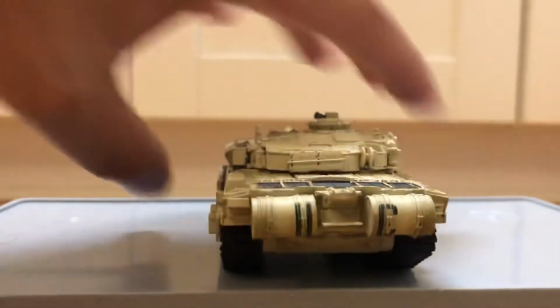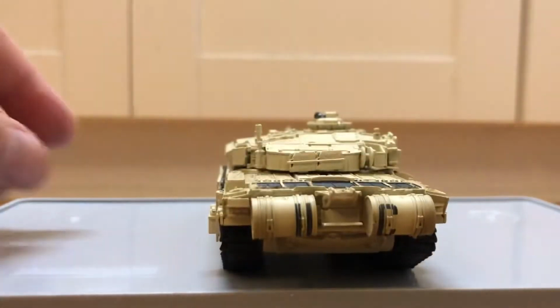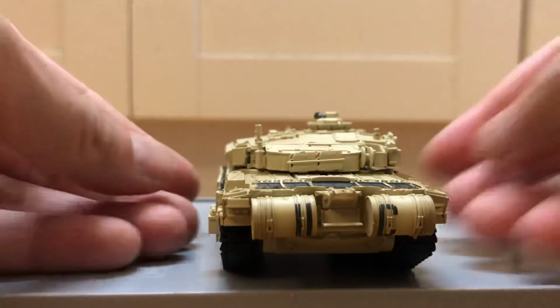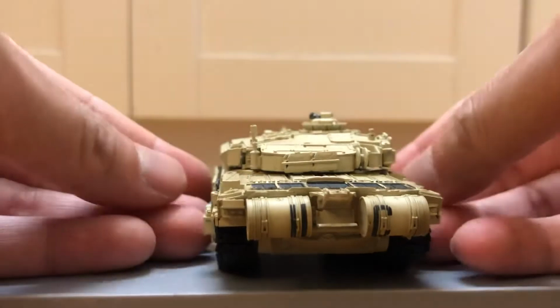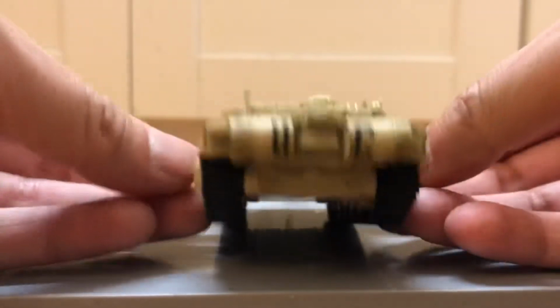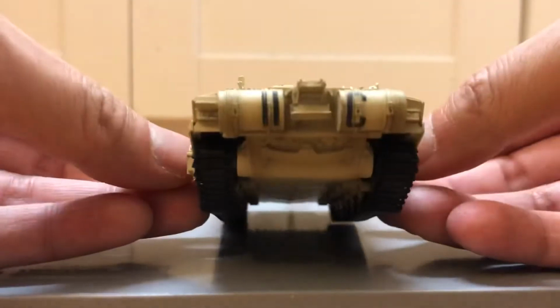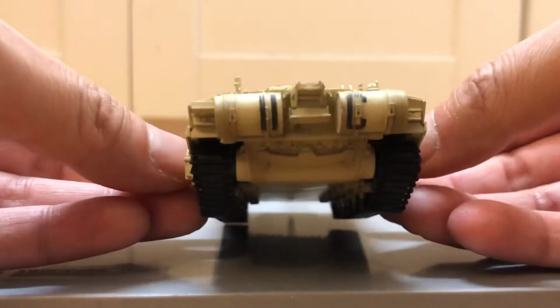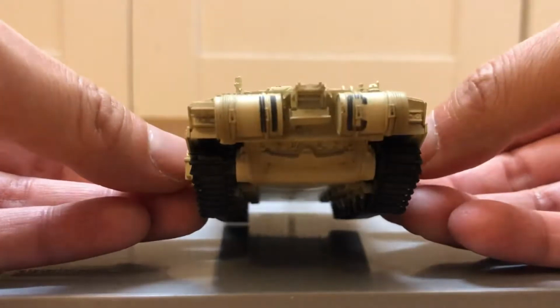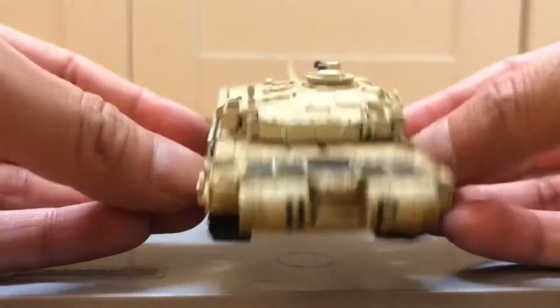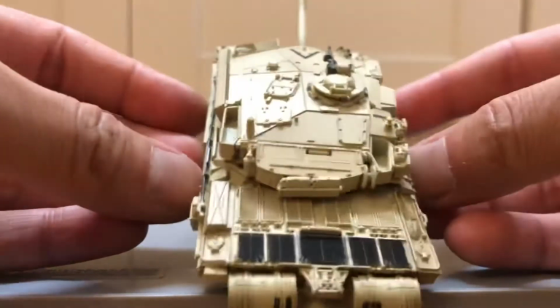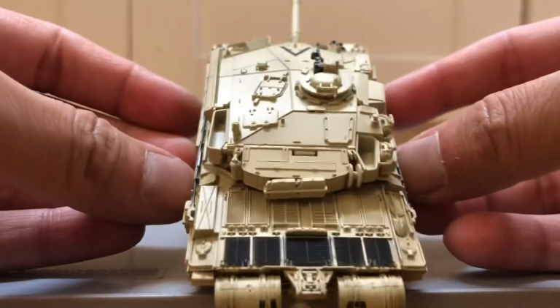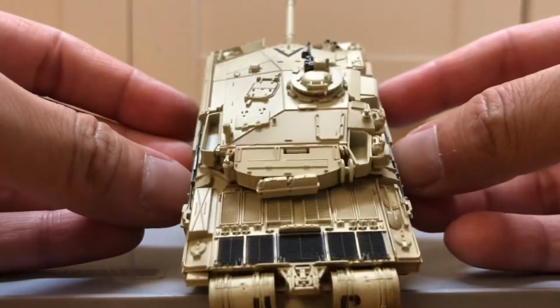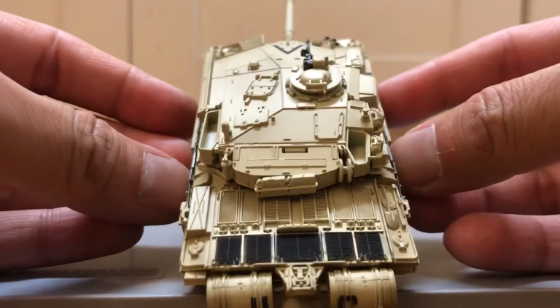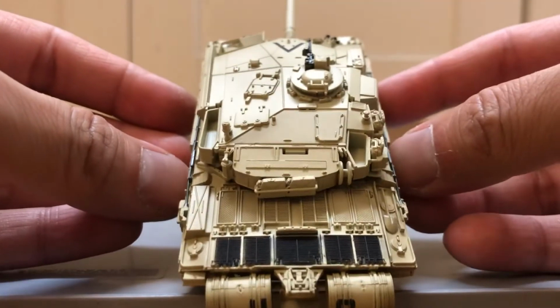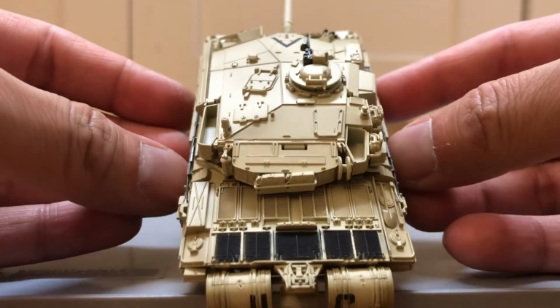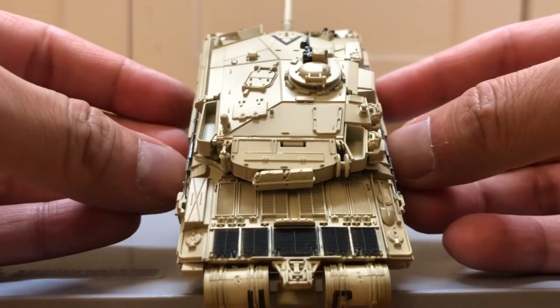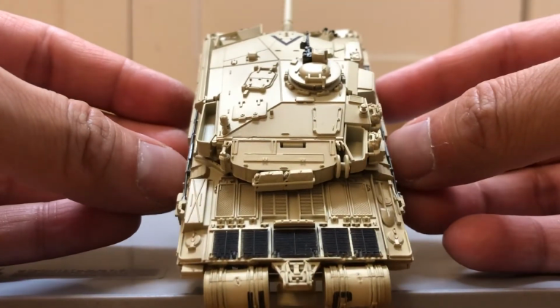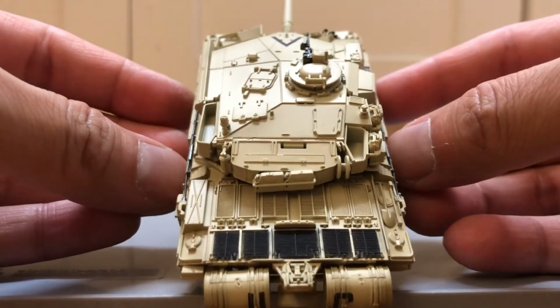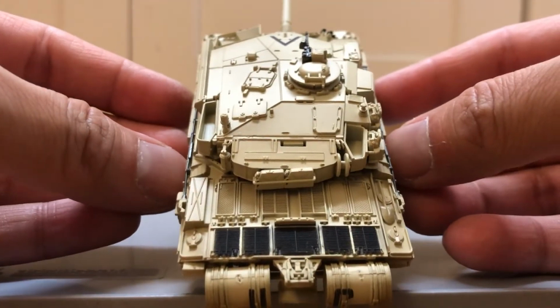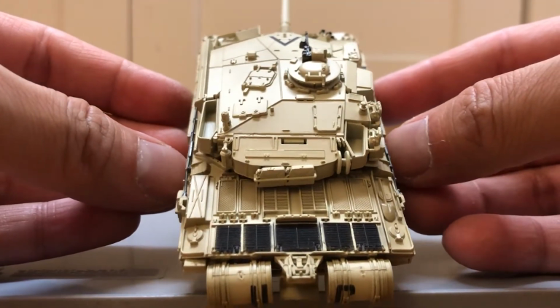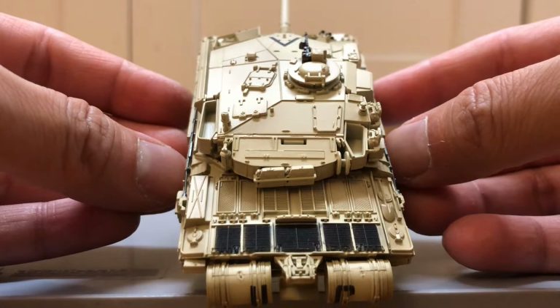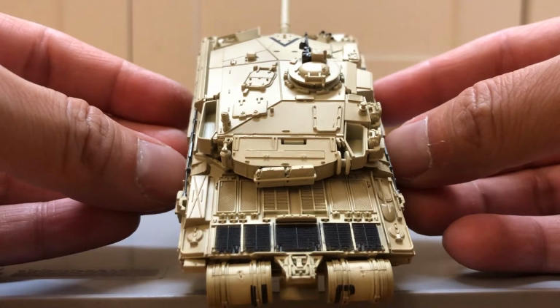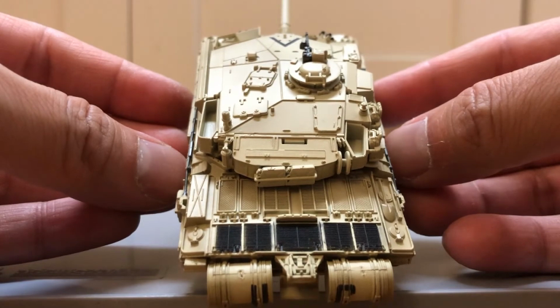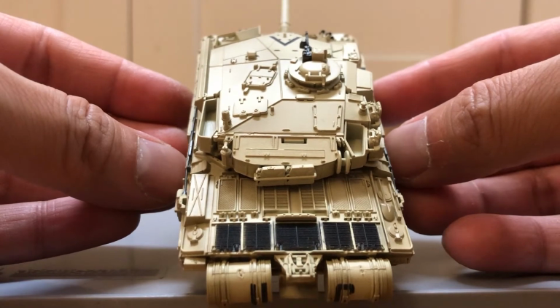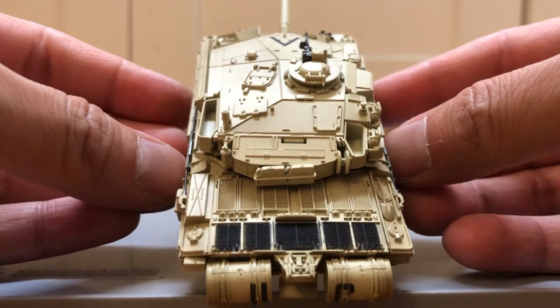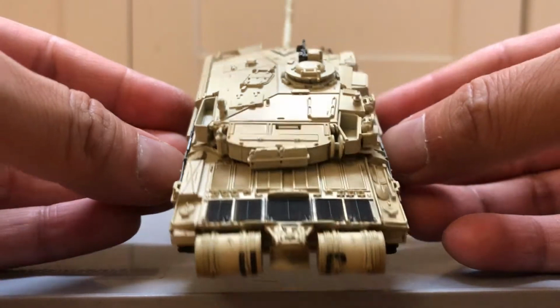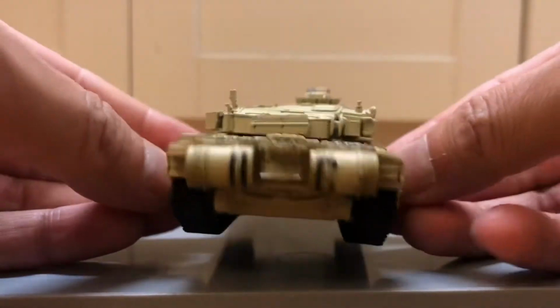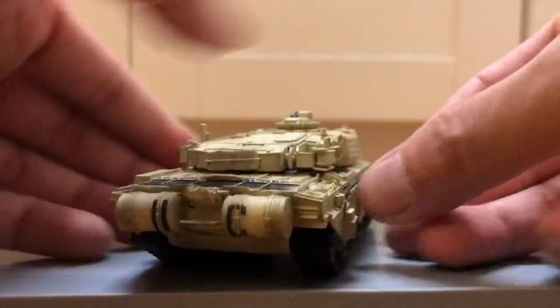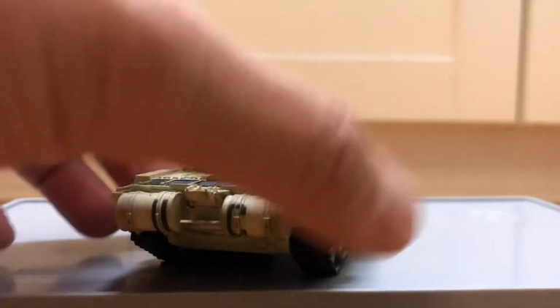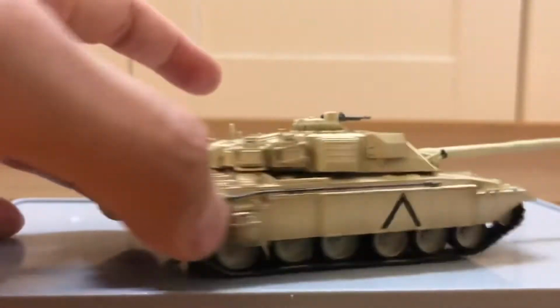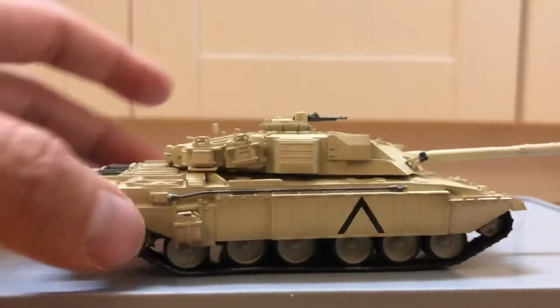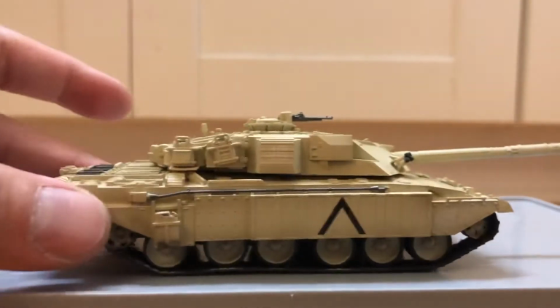Really nice detailing all around. I'm willing to bet this is the best pre-made model of this tank out there in this scale.